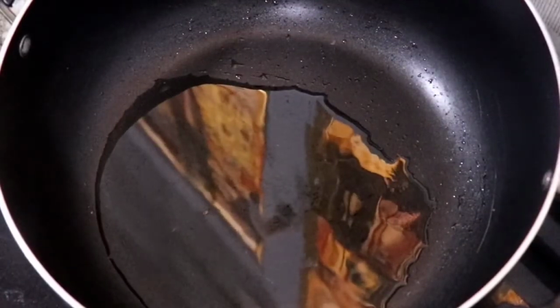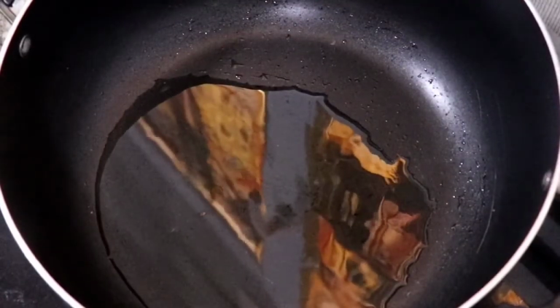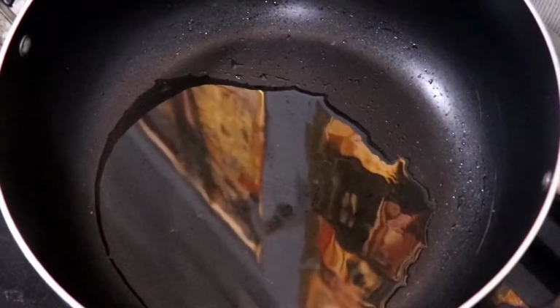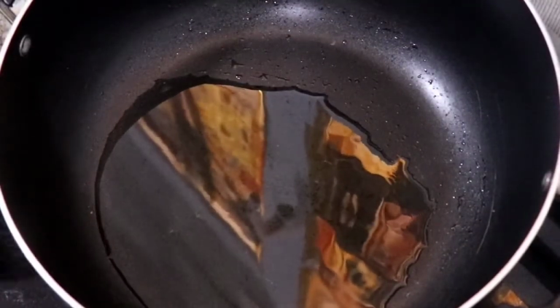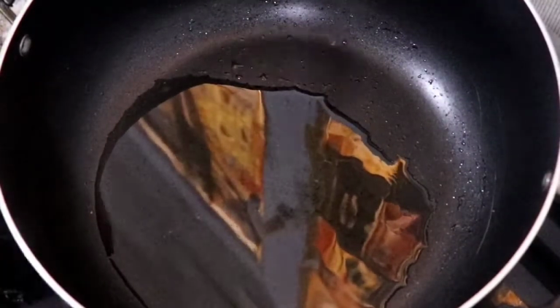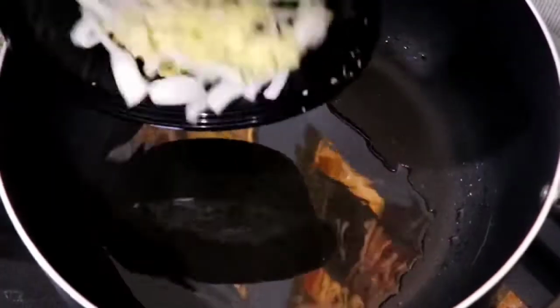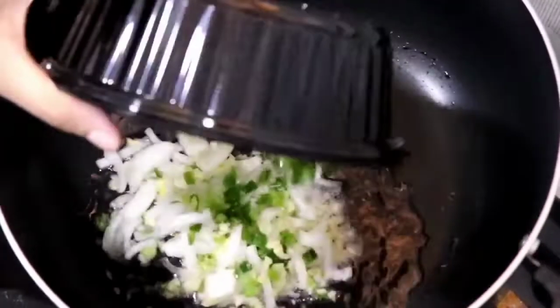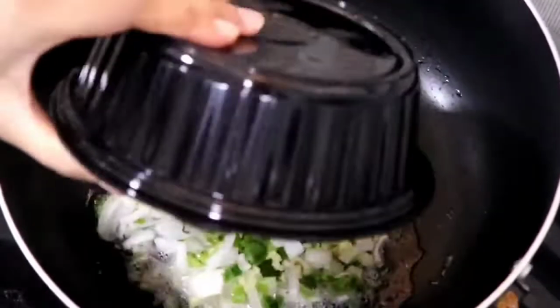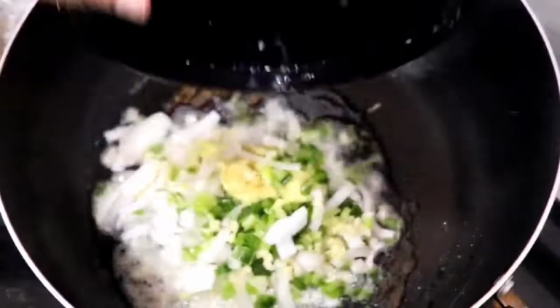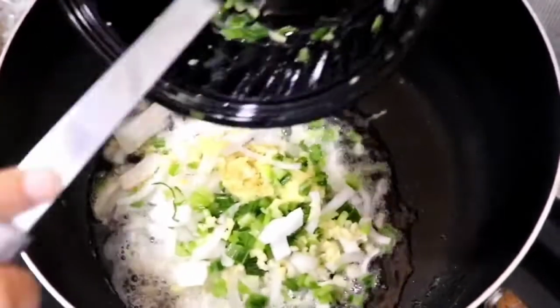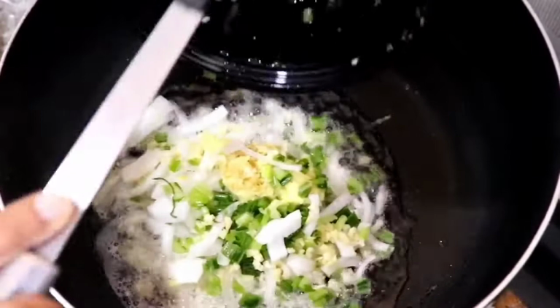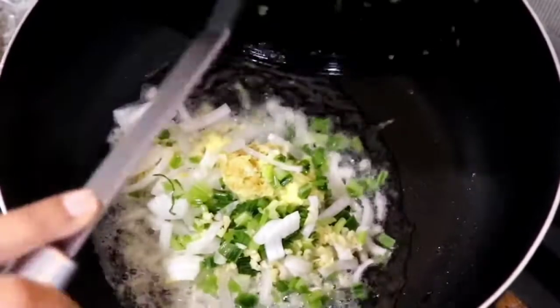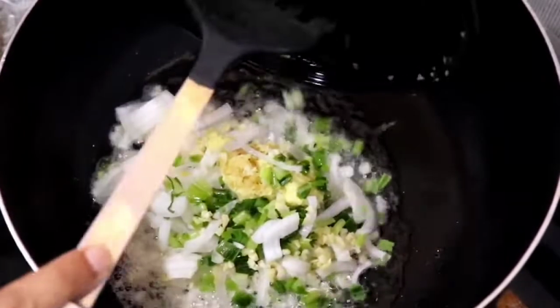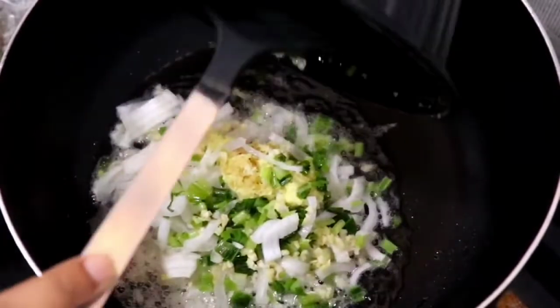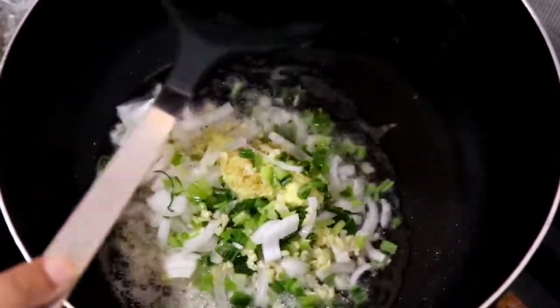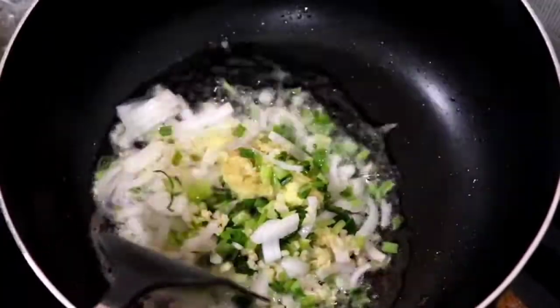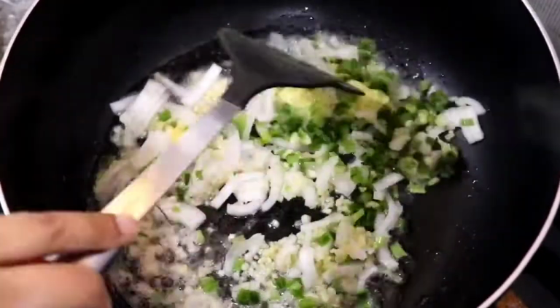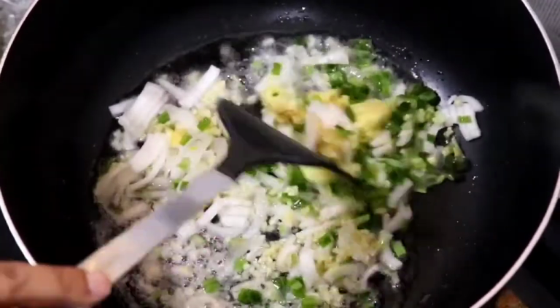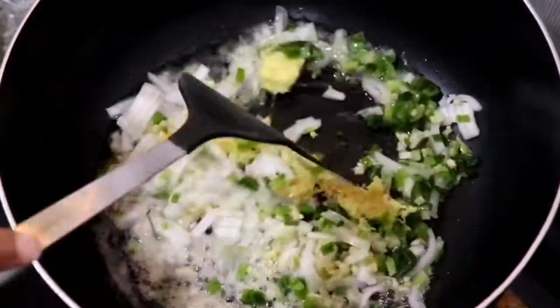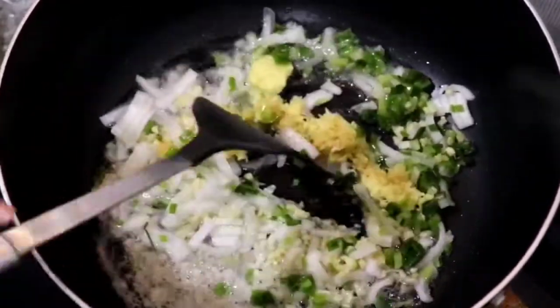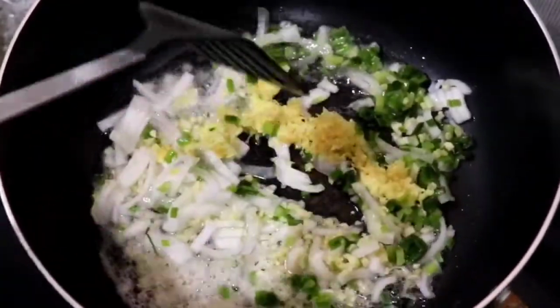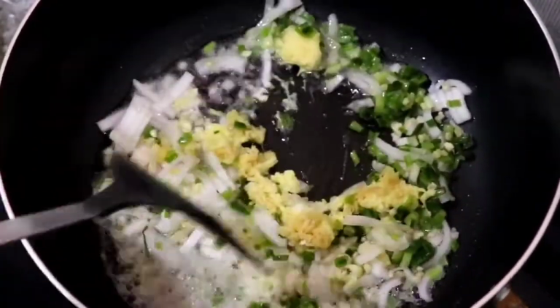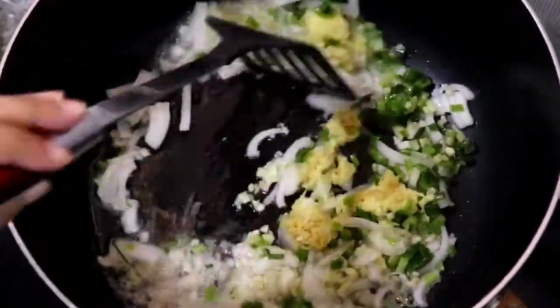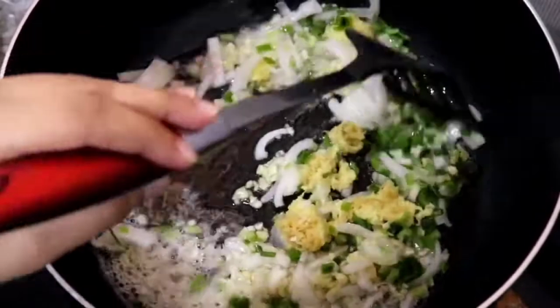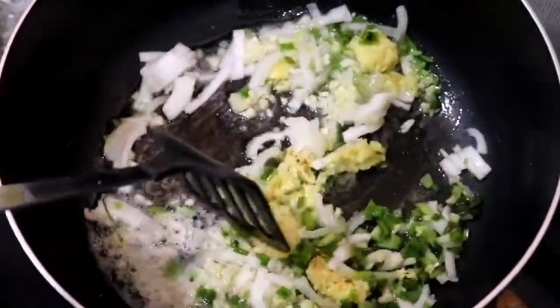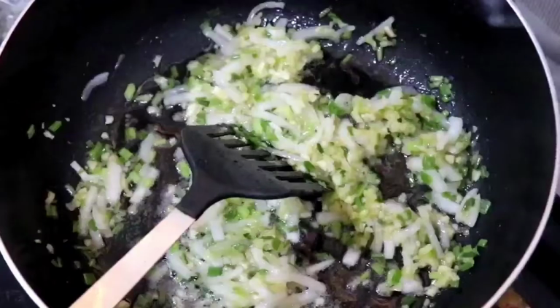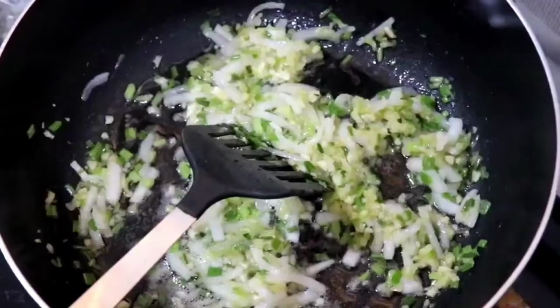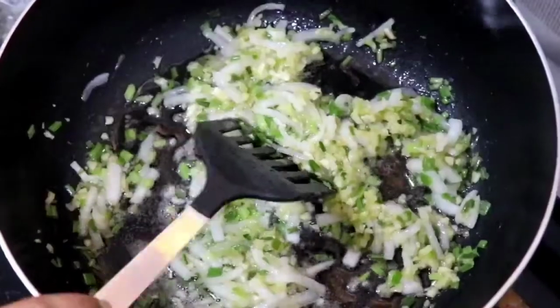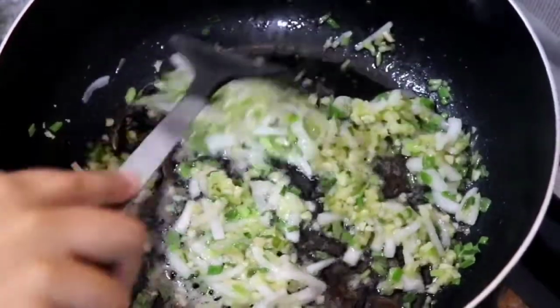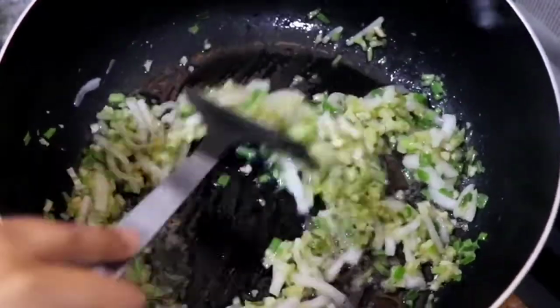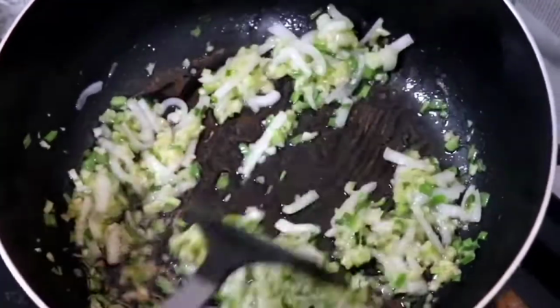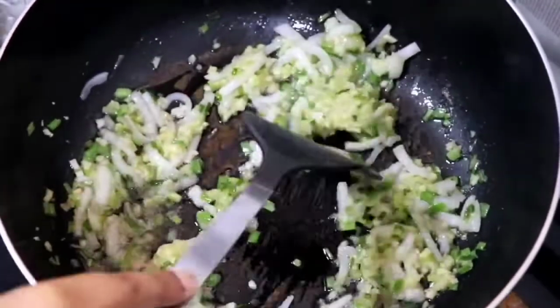Bora is also known as long green beans. To get started, I'm adding some vegetables to my very hot oil here, such as onion, garlic, ginger, and shallot. Season this with a bit of salt and let it cook for about three minutes.